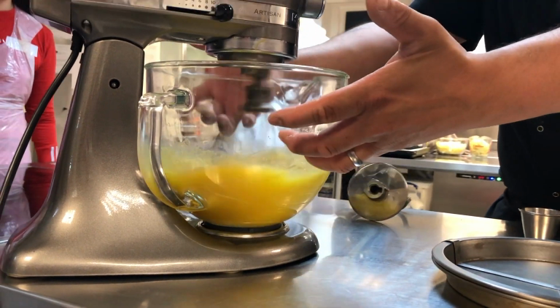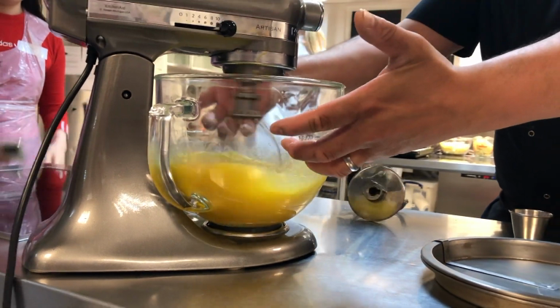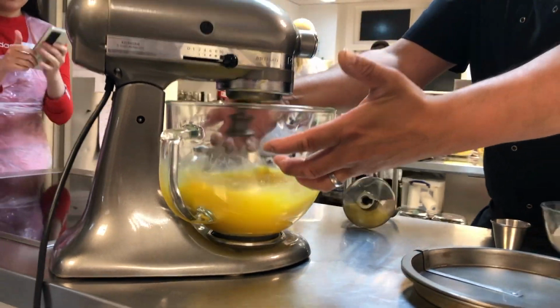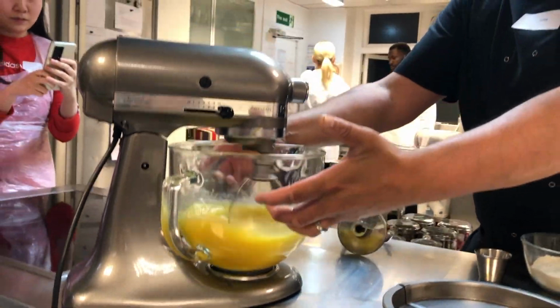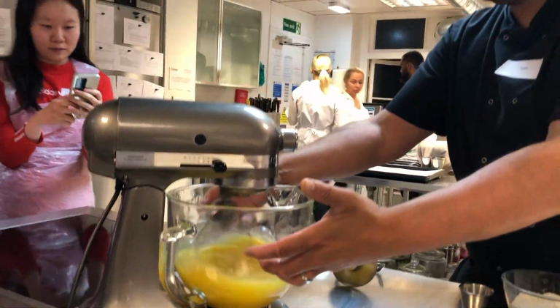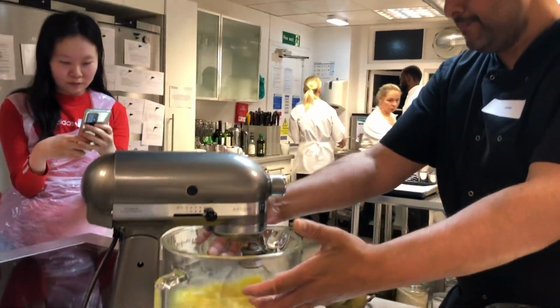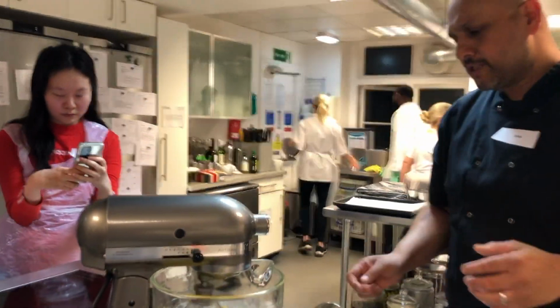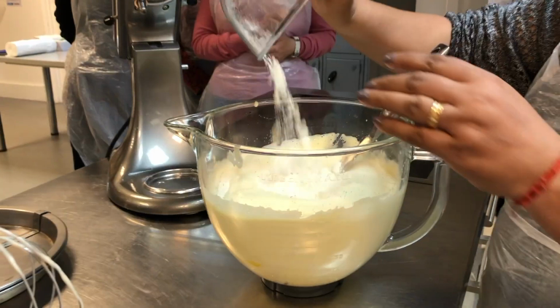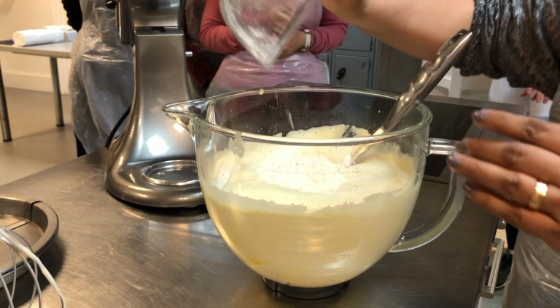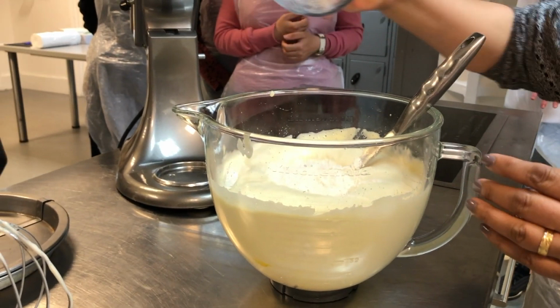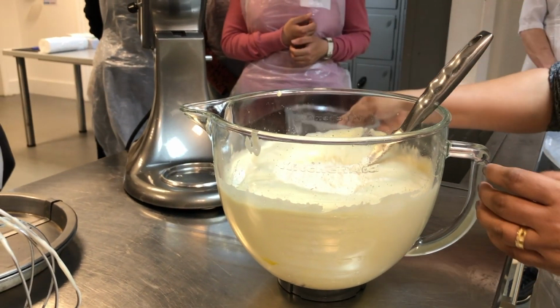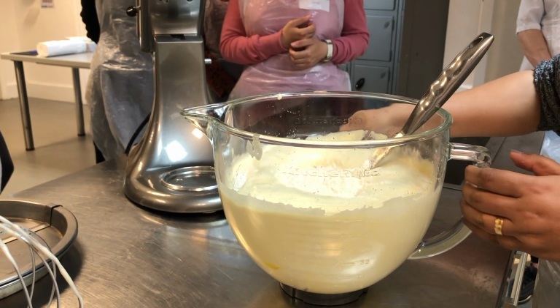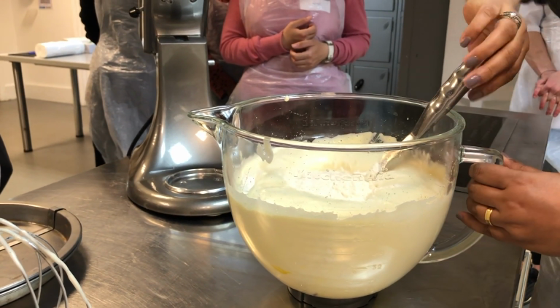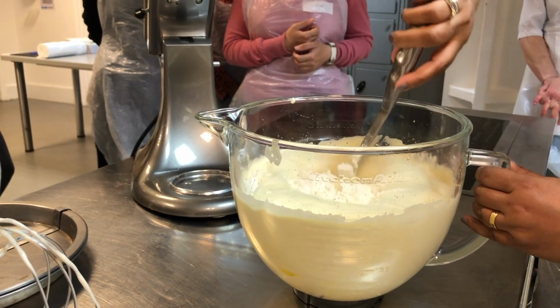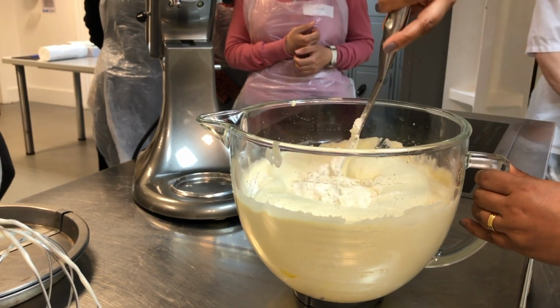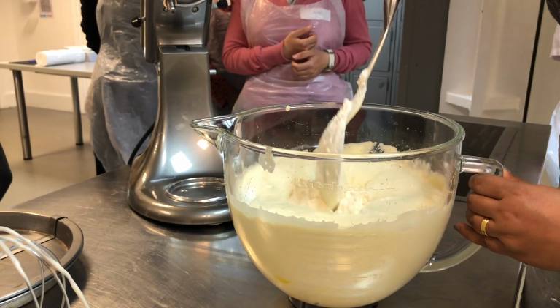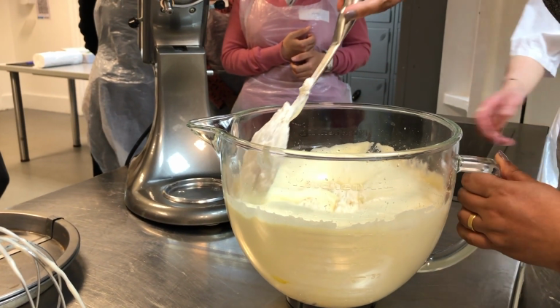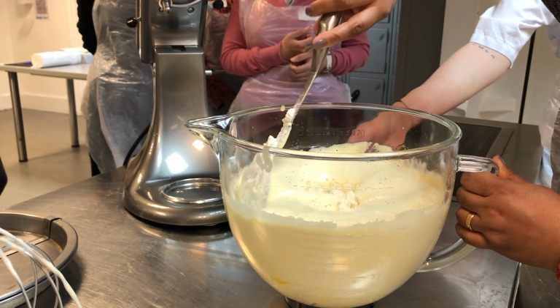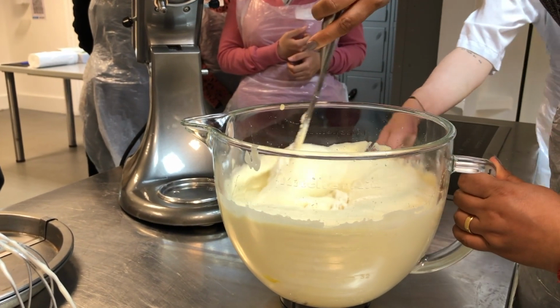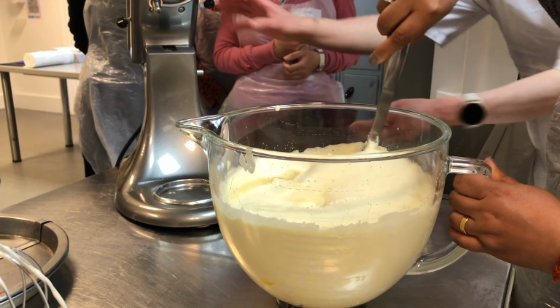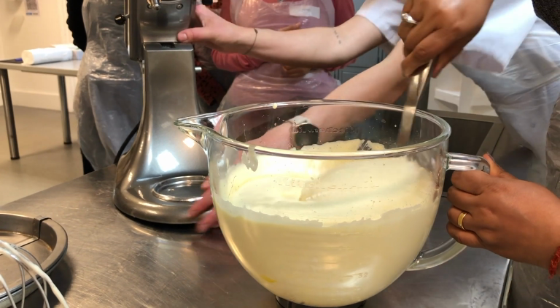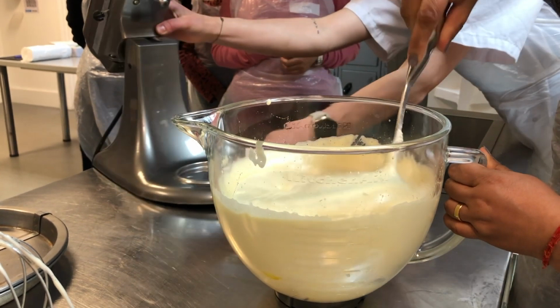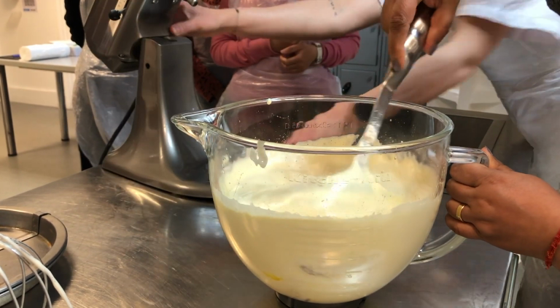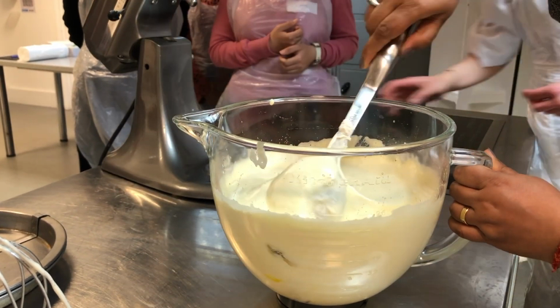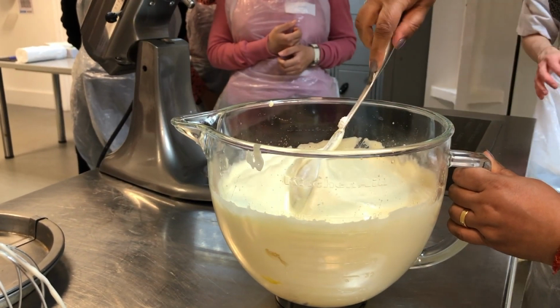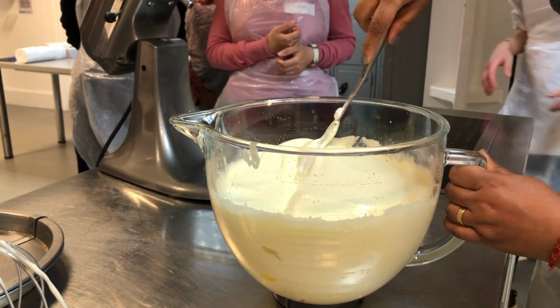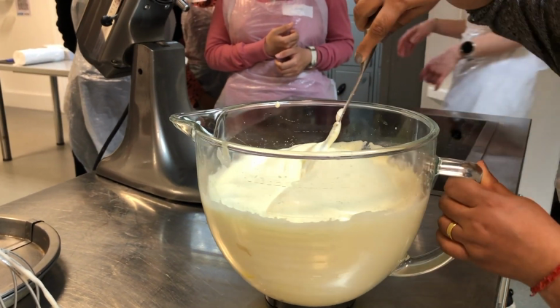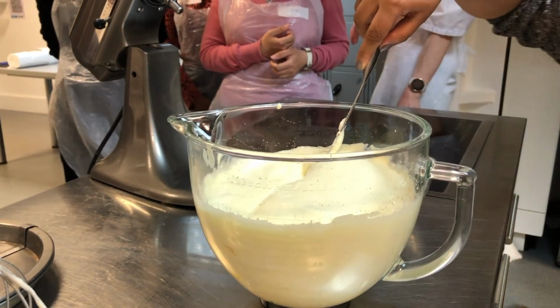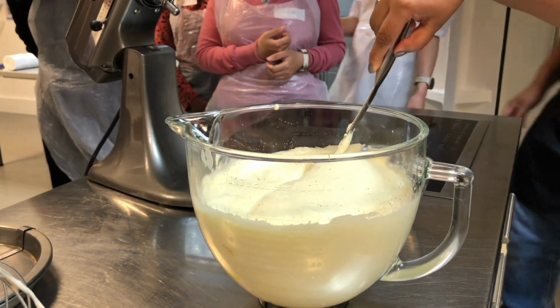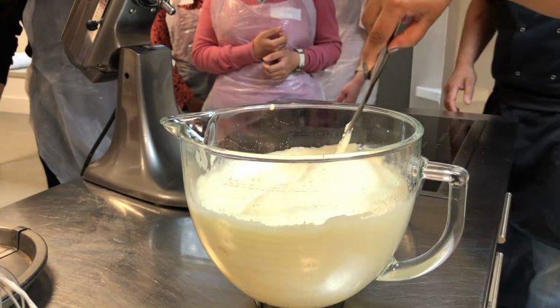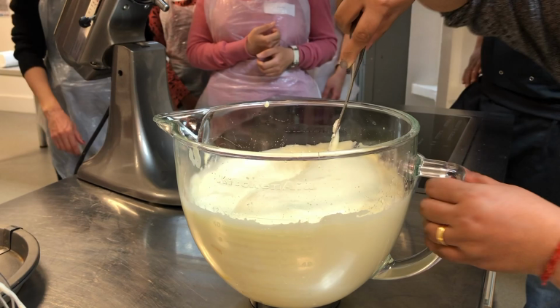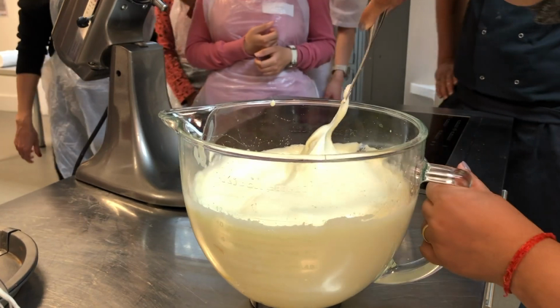I was on the cake and scones team and first we started by making the Devonshire cream cake. The Devonshire cream cake was composed of a basic sponge cake with some cream. For the cake we used some eggs, some sugar, some flour and some salt, and we mixed them together.